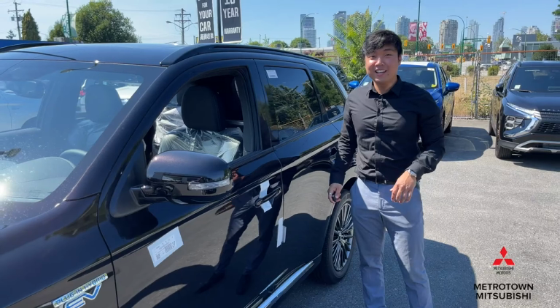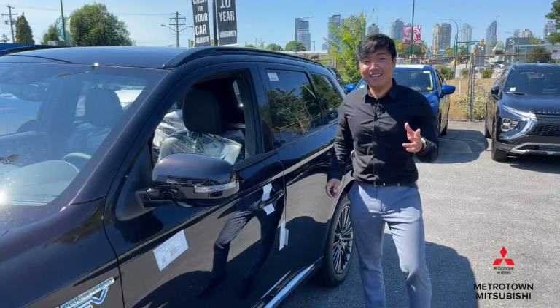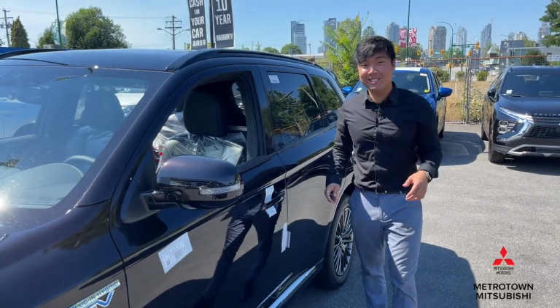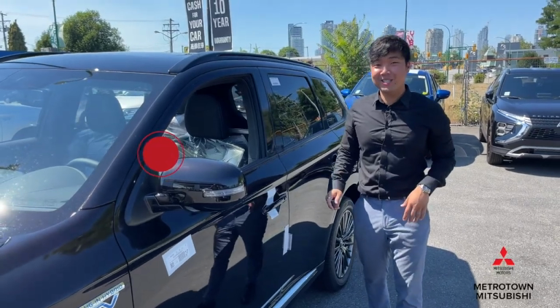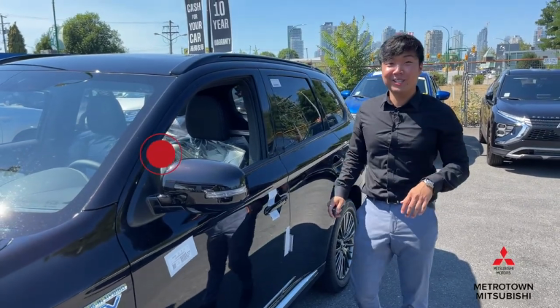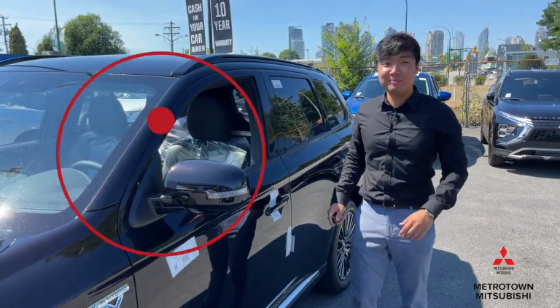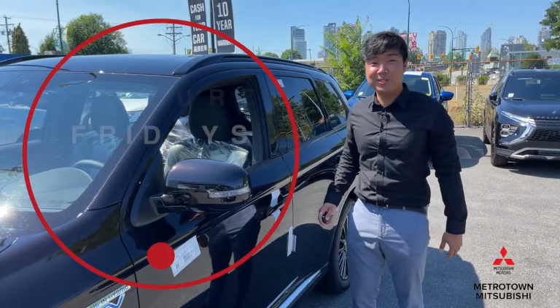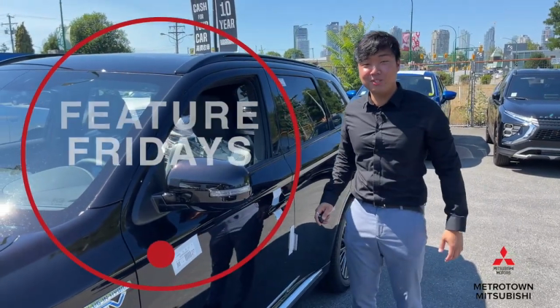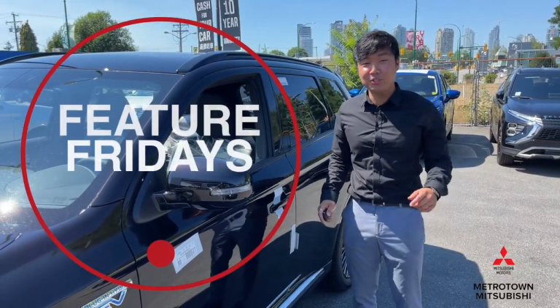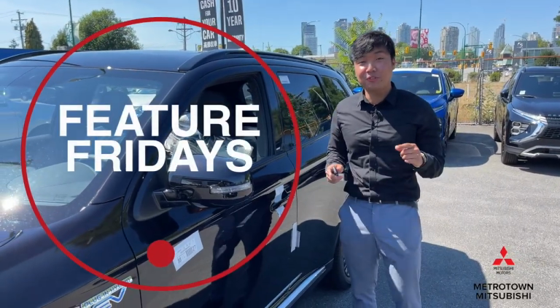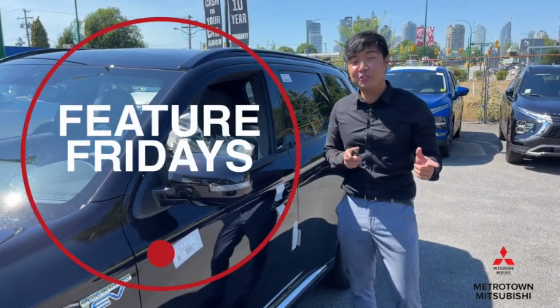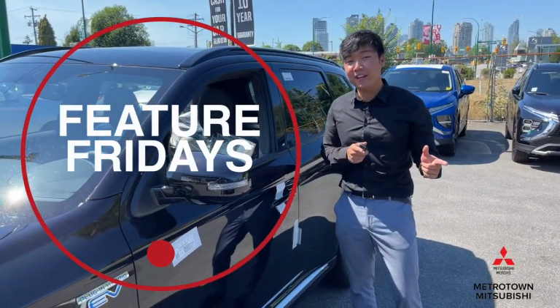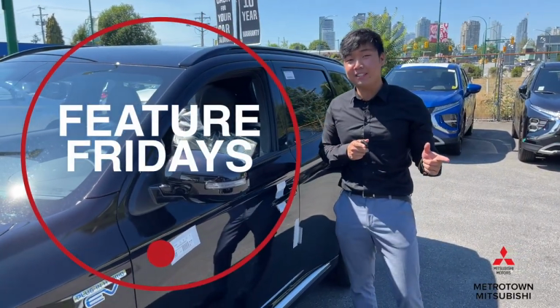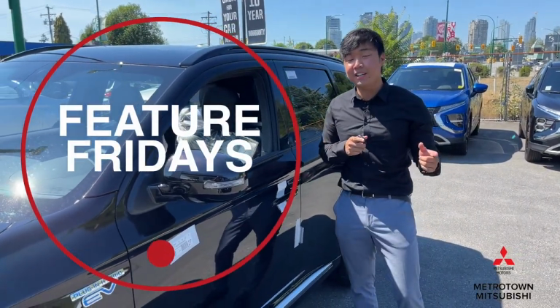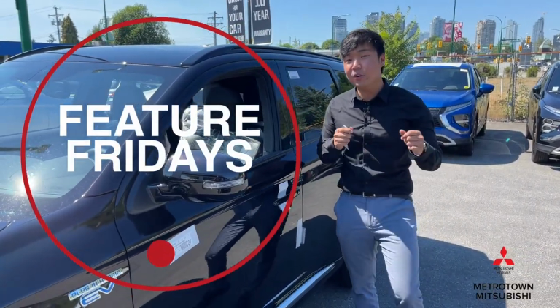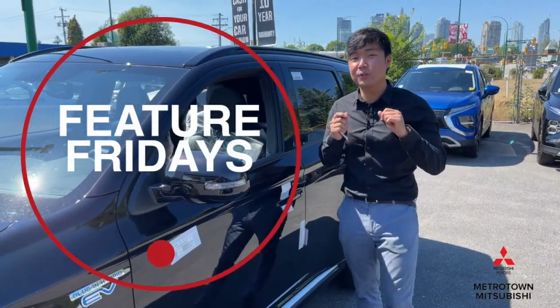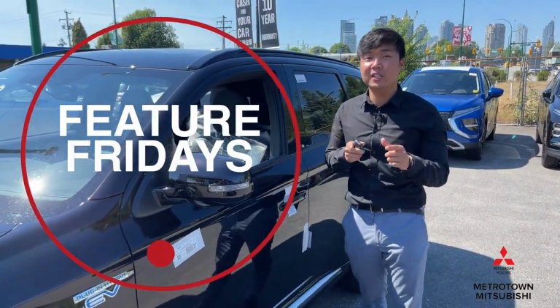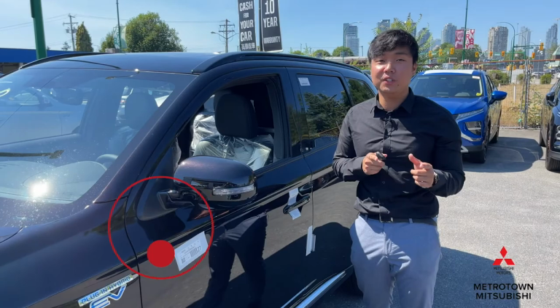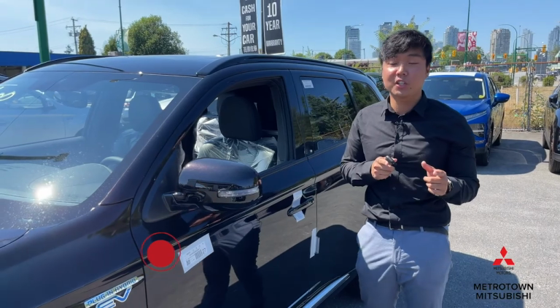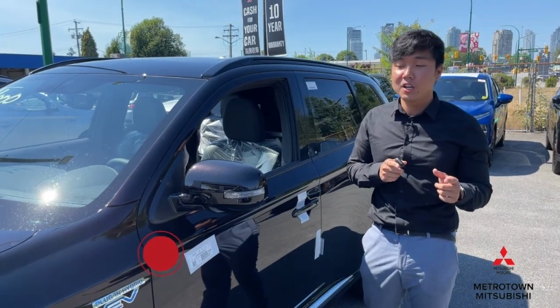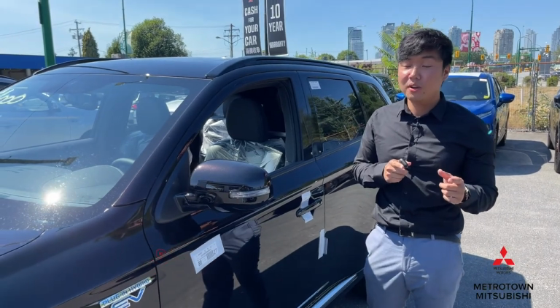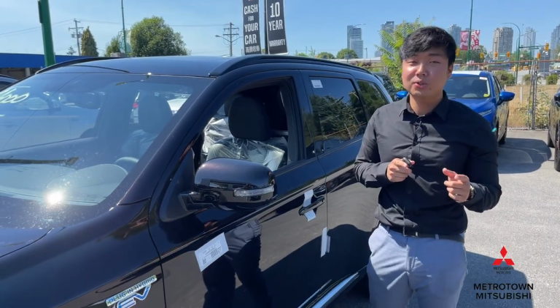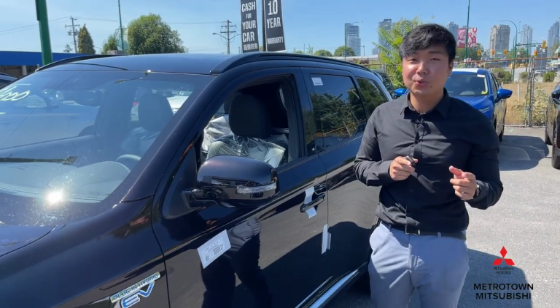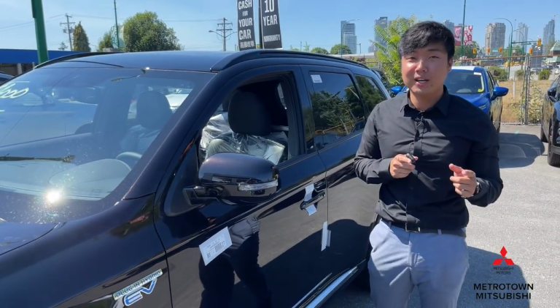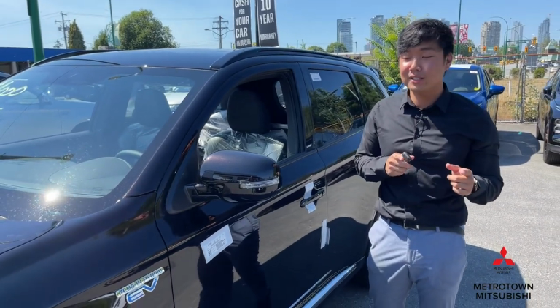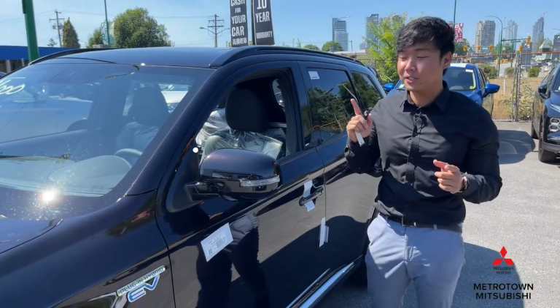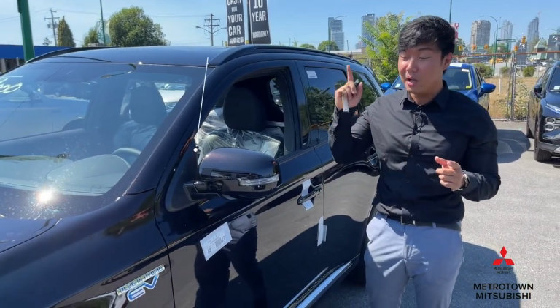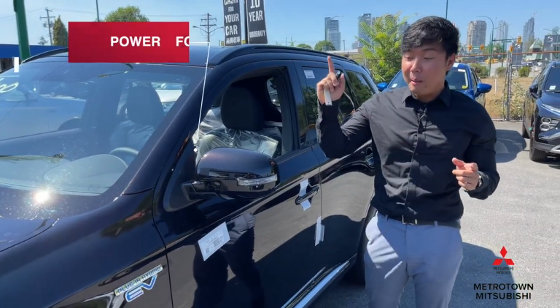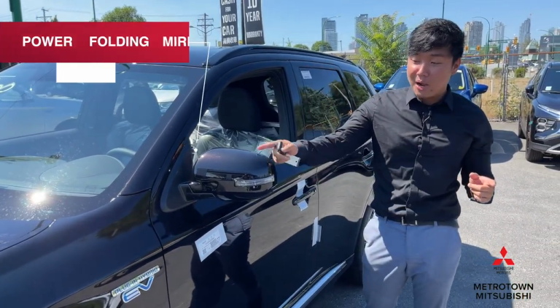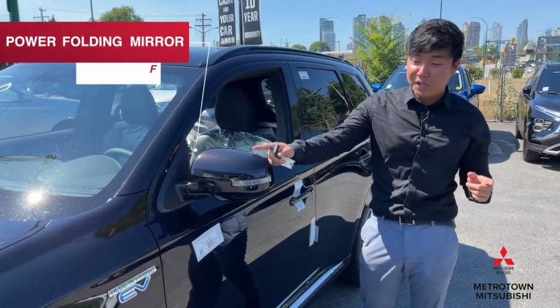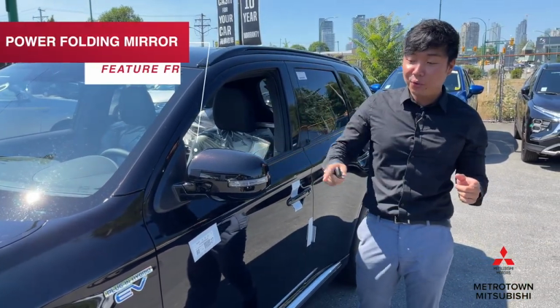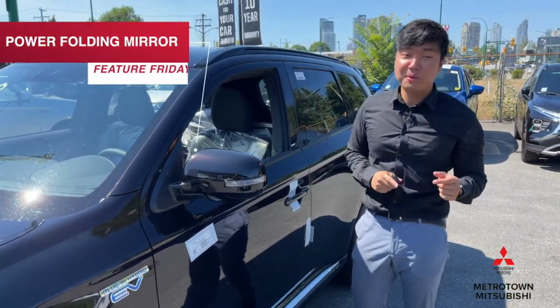Hey guys, this is Ezekiel again here at Metrotile Mitsubishi for Feature Fridays. And for today's feature, what I want to show you guys is the power folding mirrors.